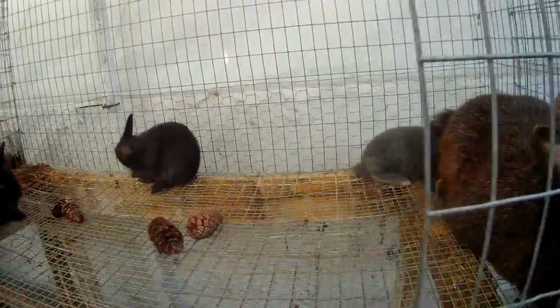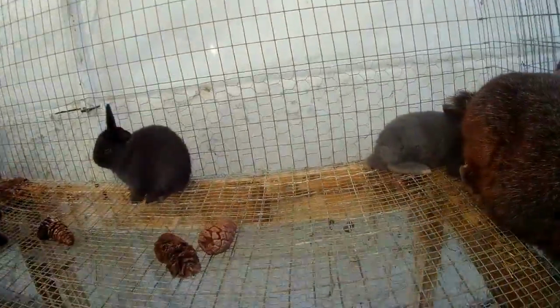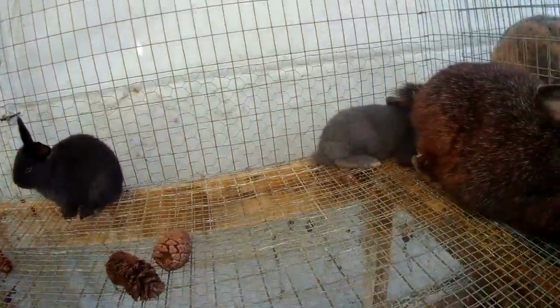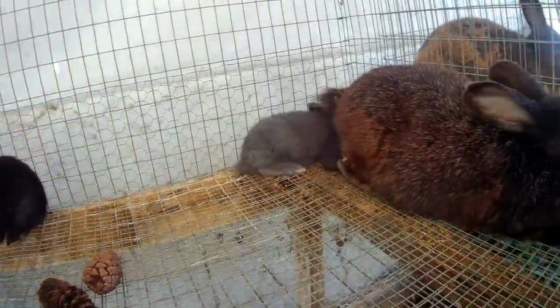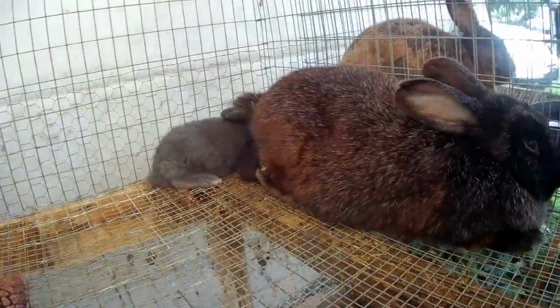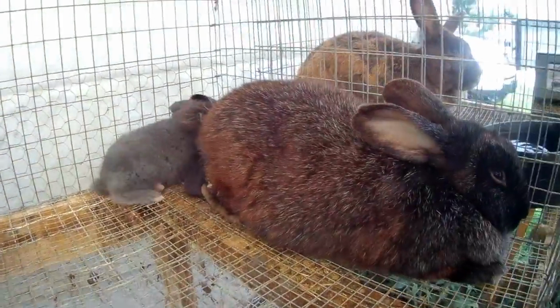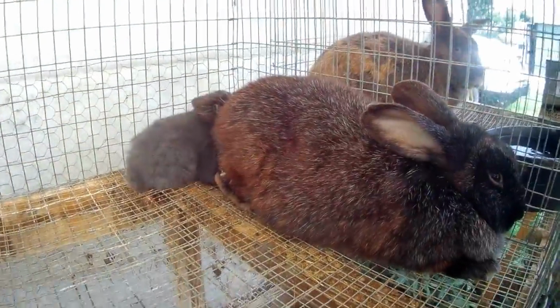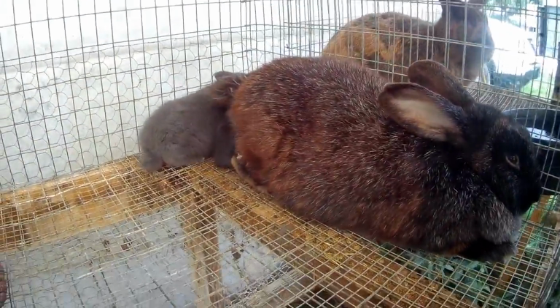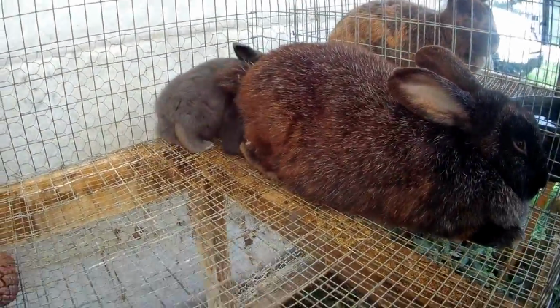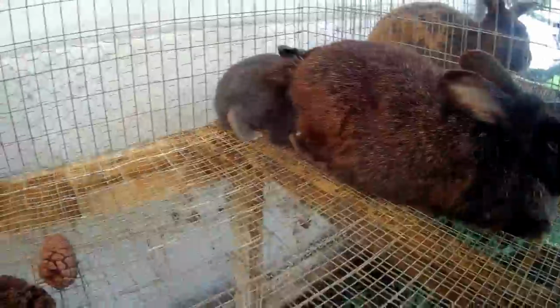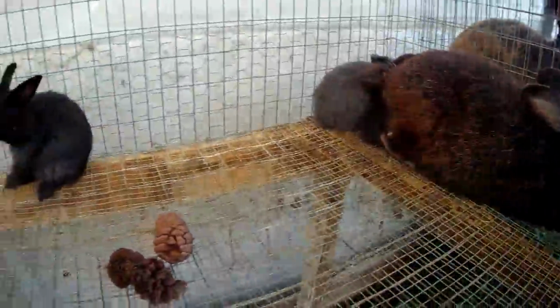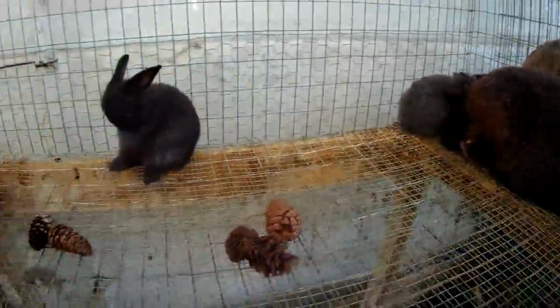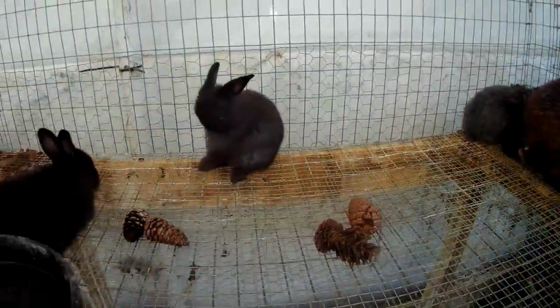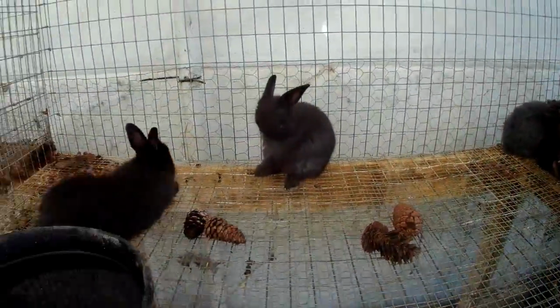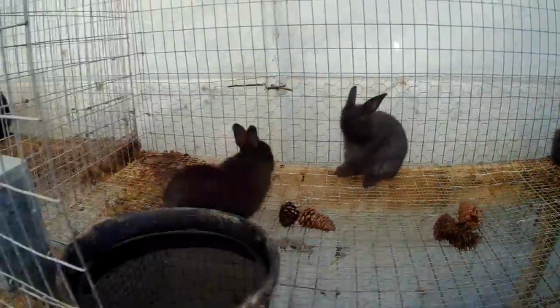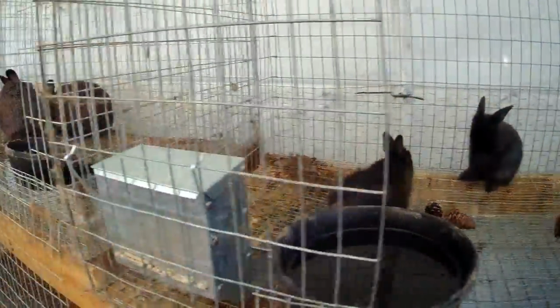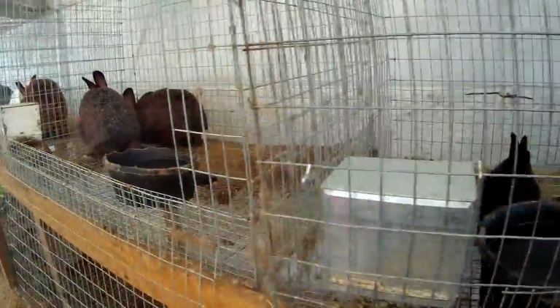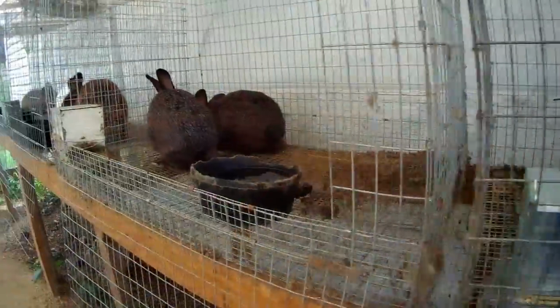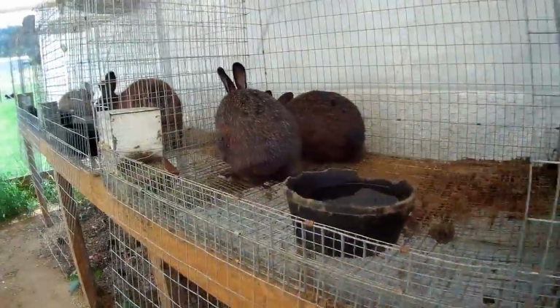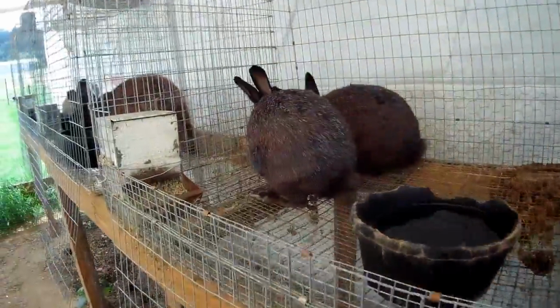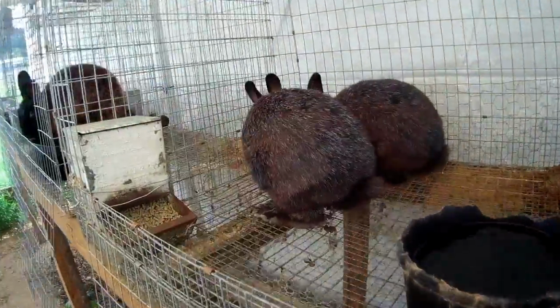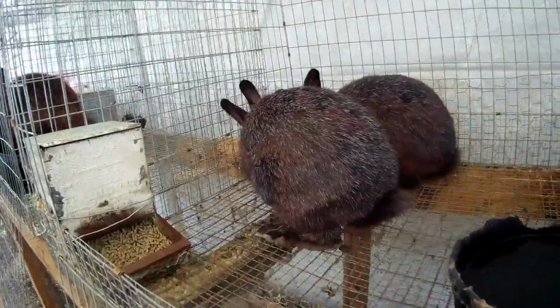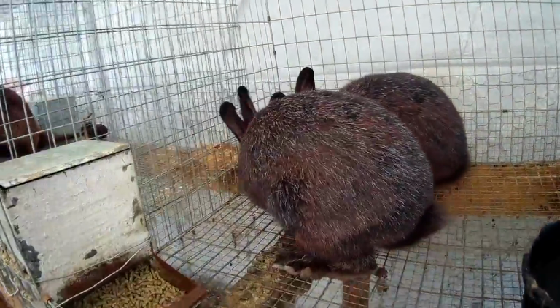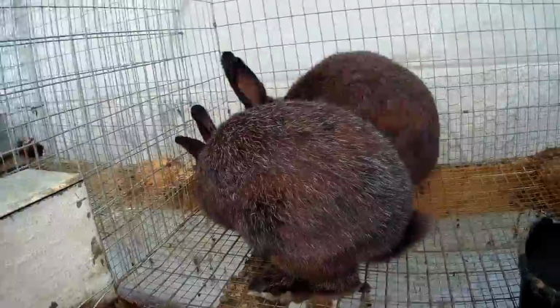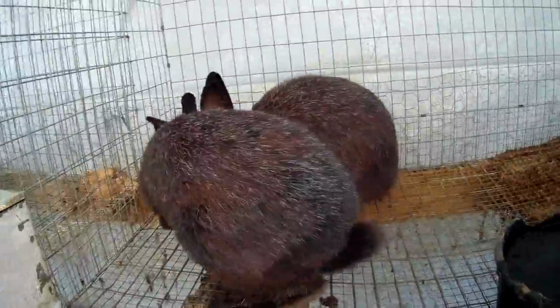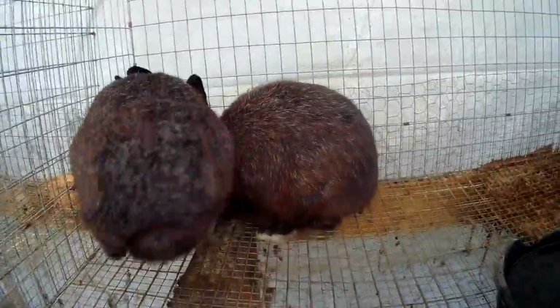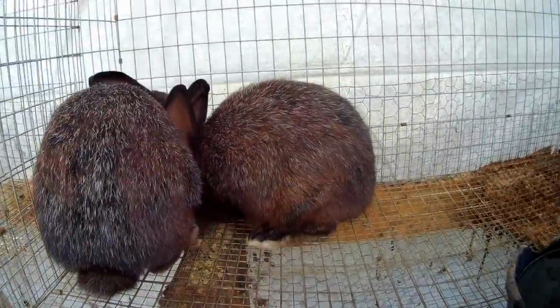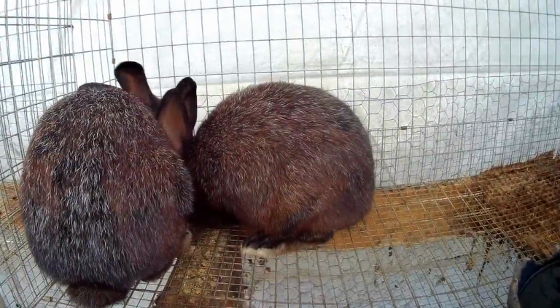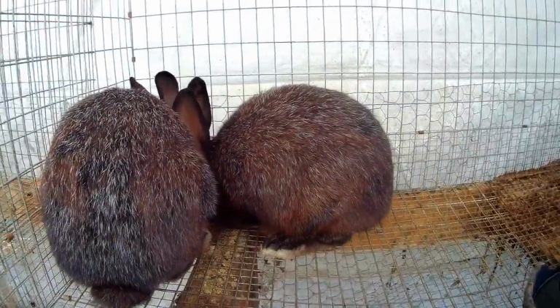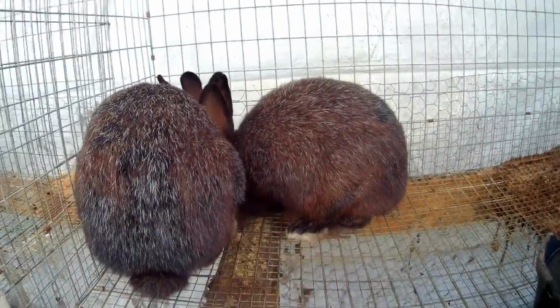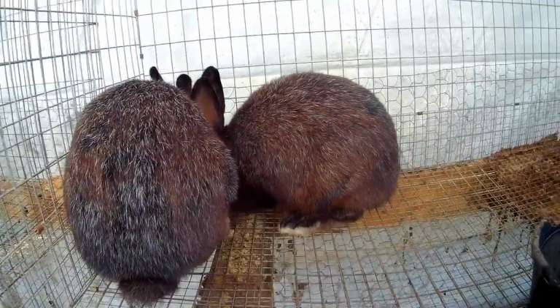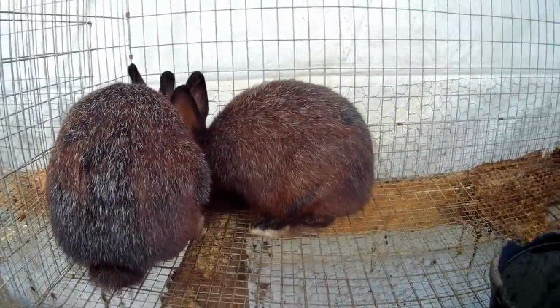This is Miss Thief and her four little ones. We have Miss Thief's older two — I think we're going to butcher them.